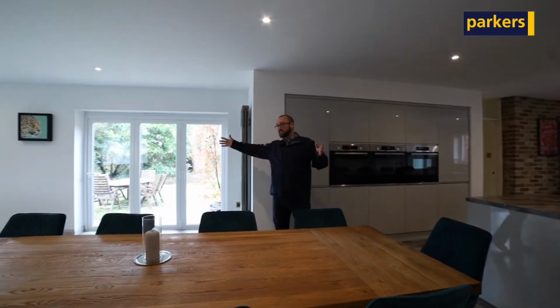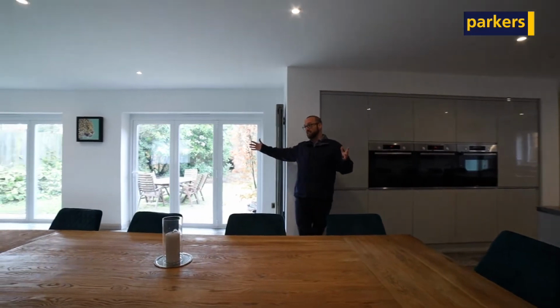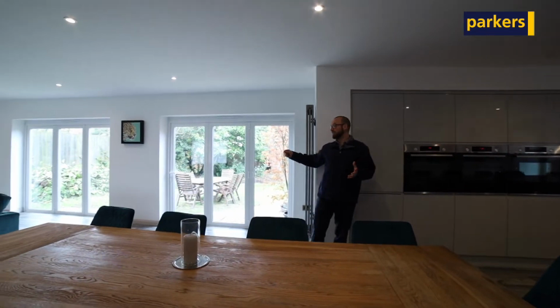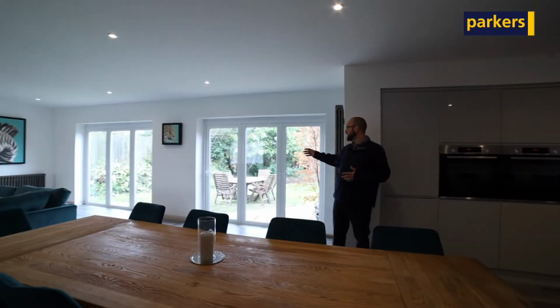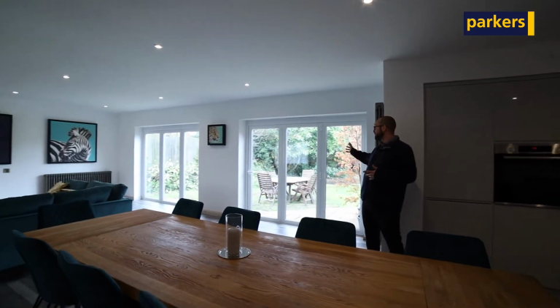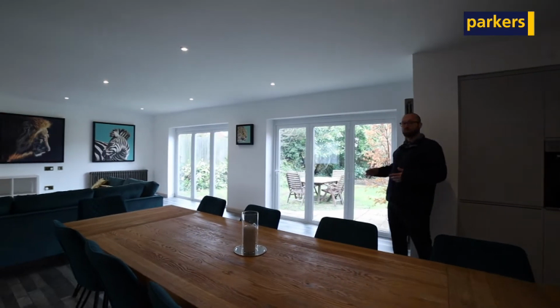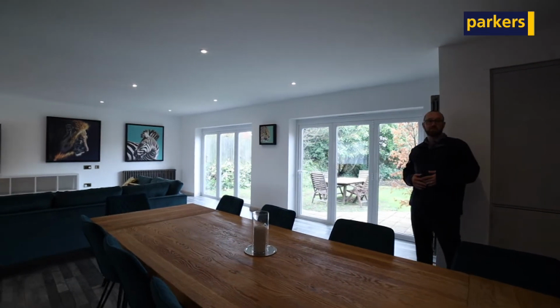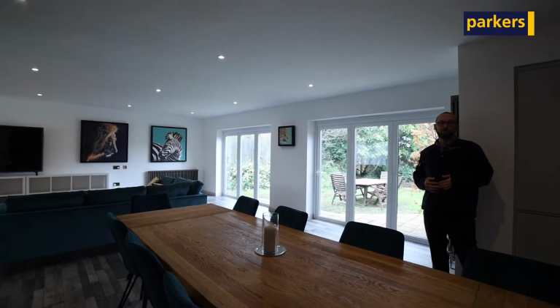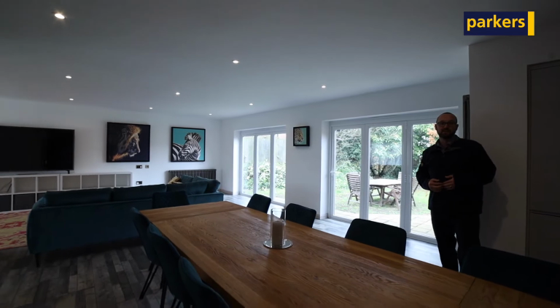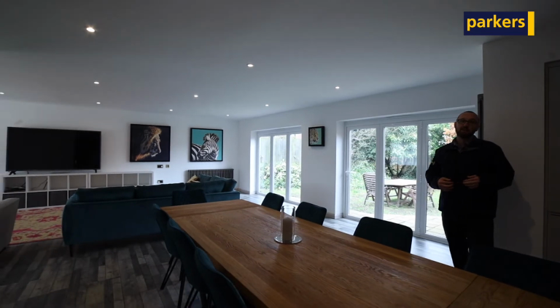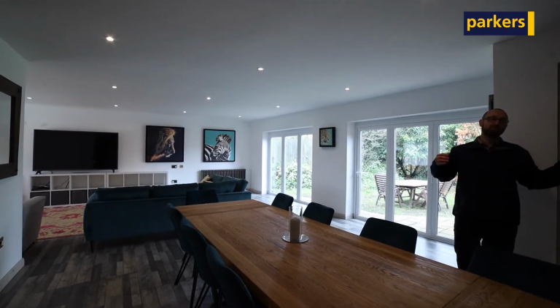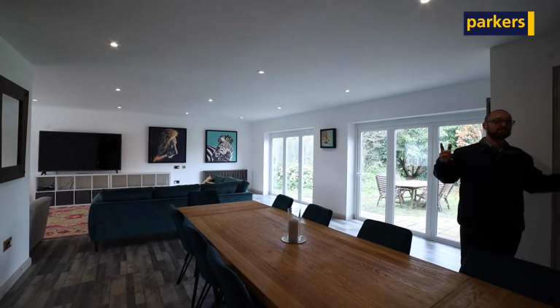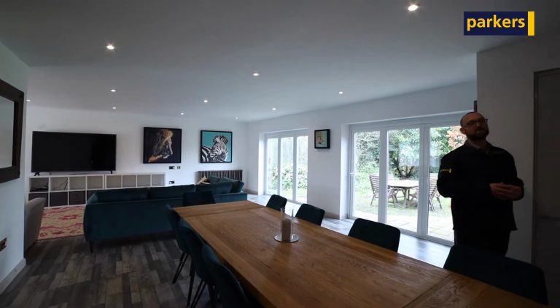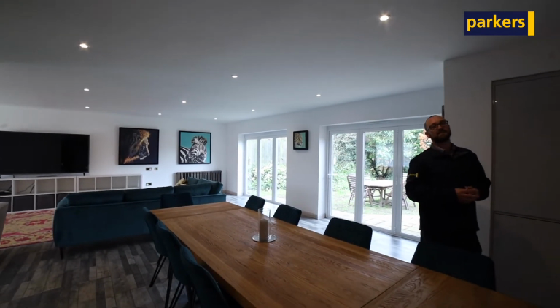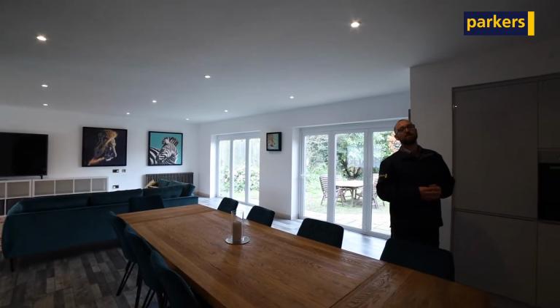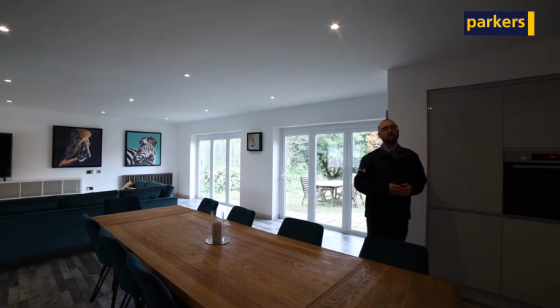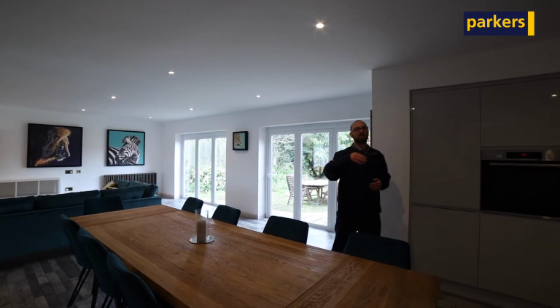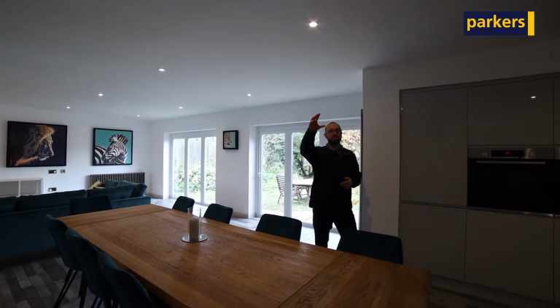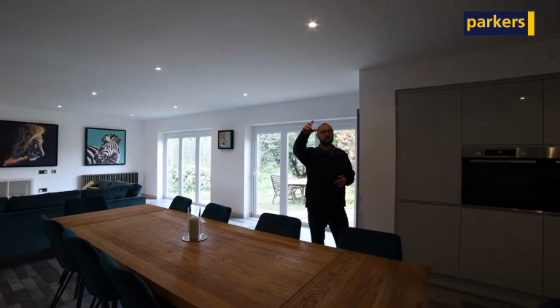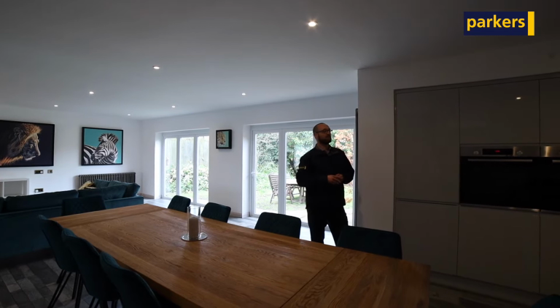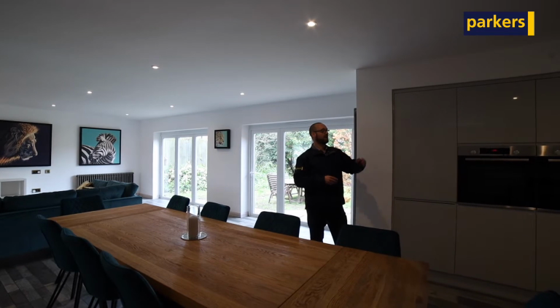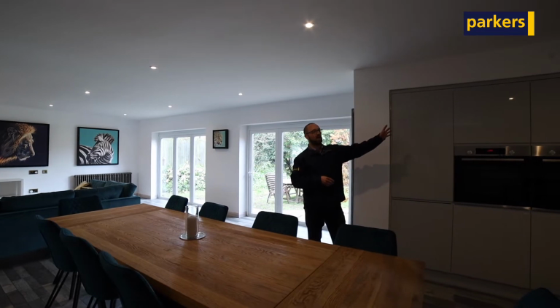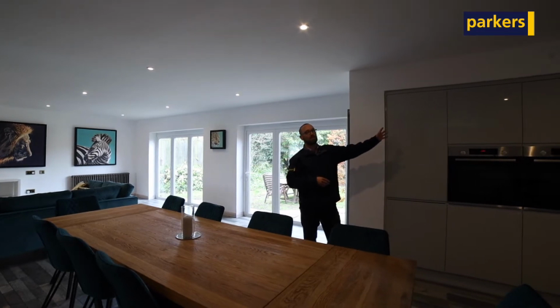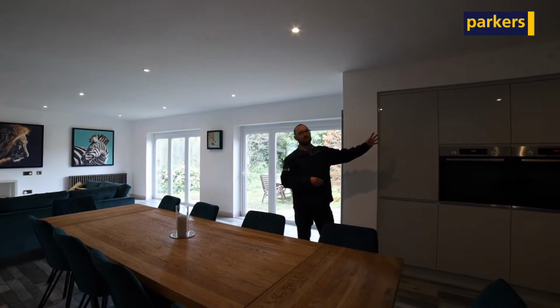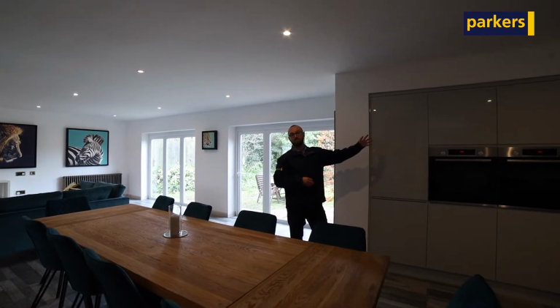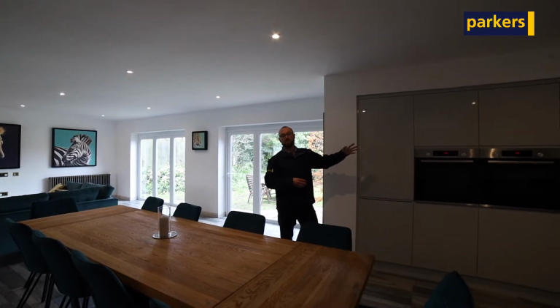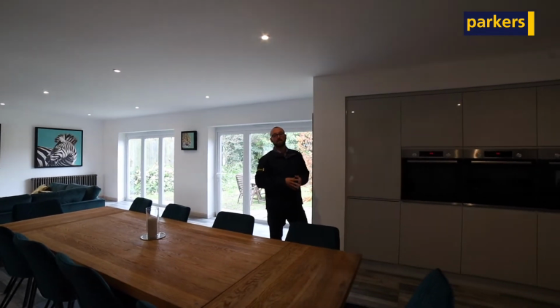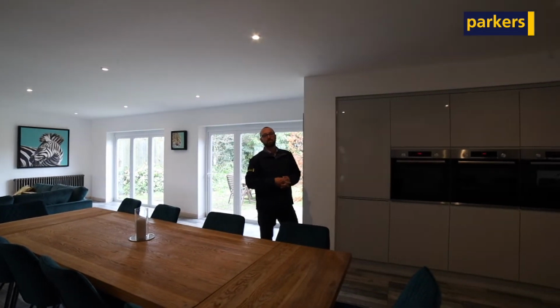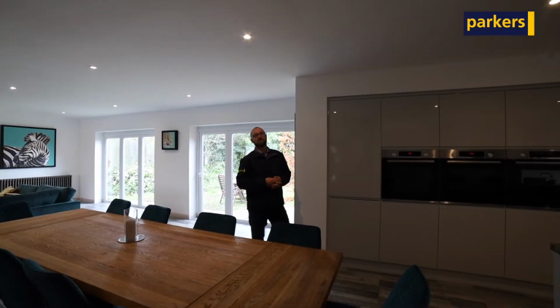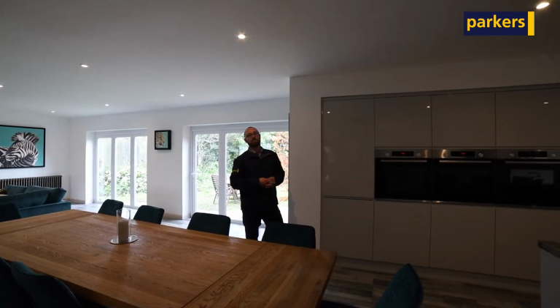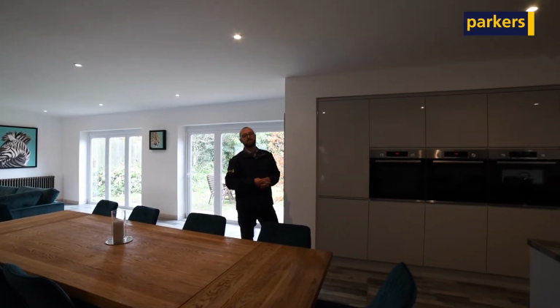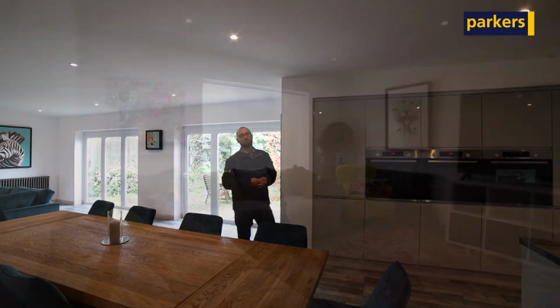That opens up again into this lovely living space with folding doors out into the rear garden. You've got further reception spaces in the original part of the bungalow, with a snug behind me here, and then further space for potential bedrooms and a bathroom downstairs also.